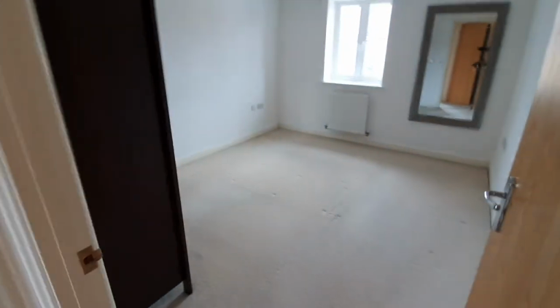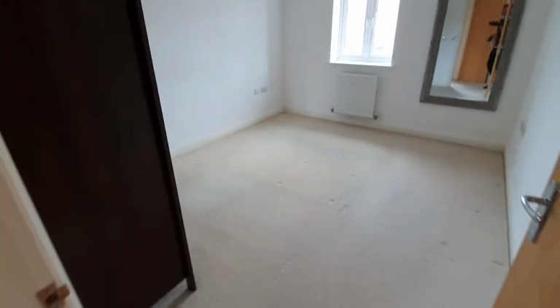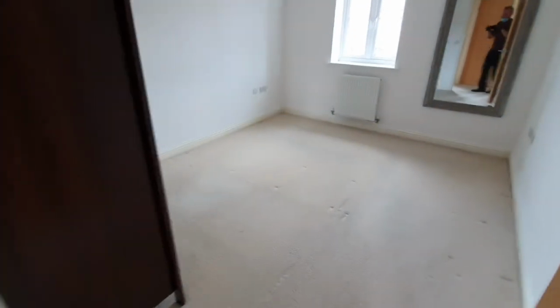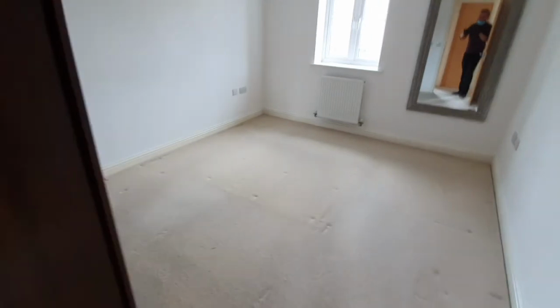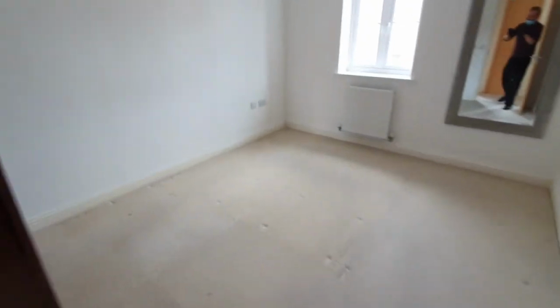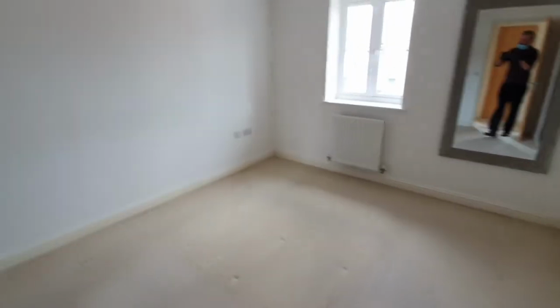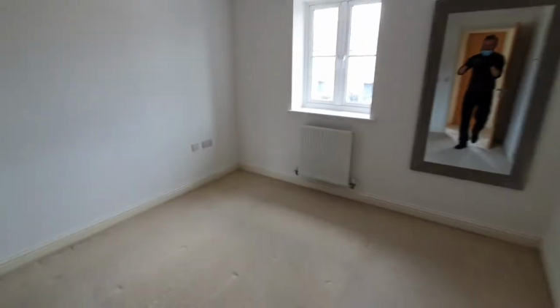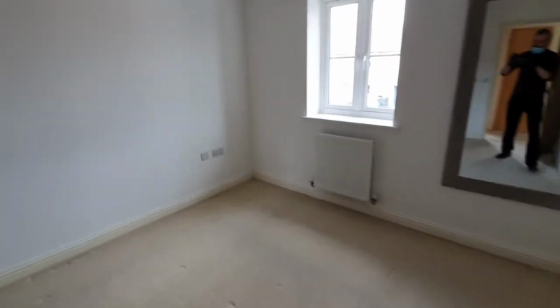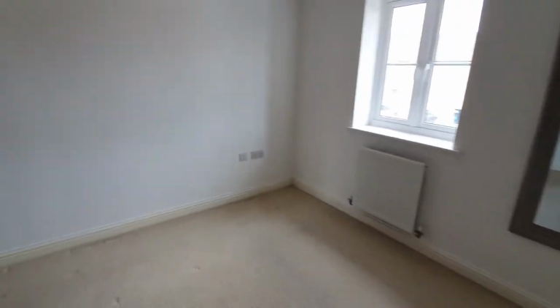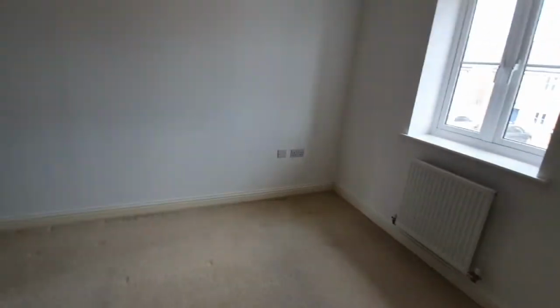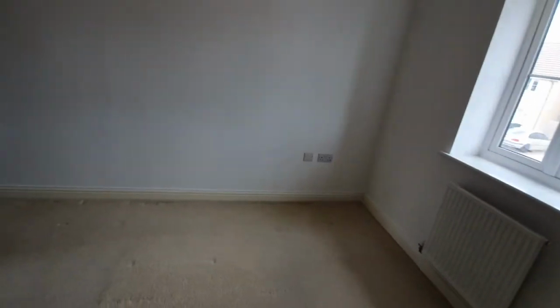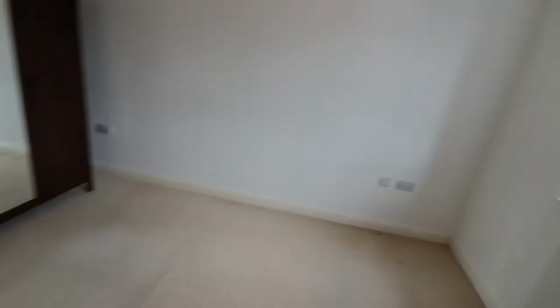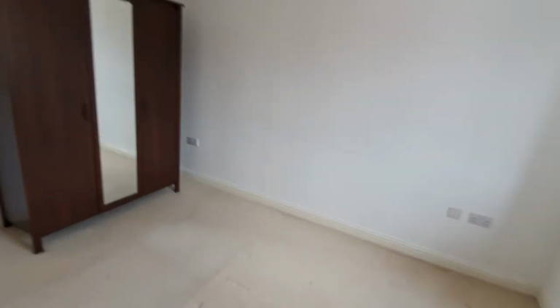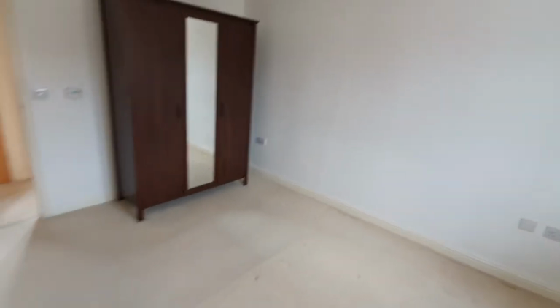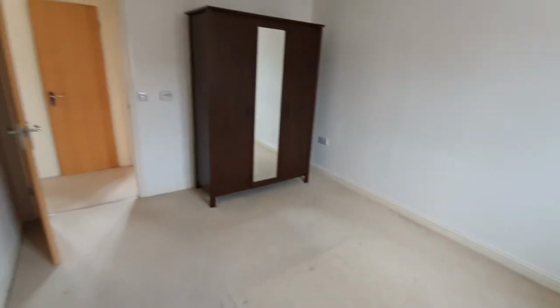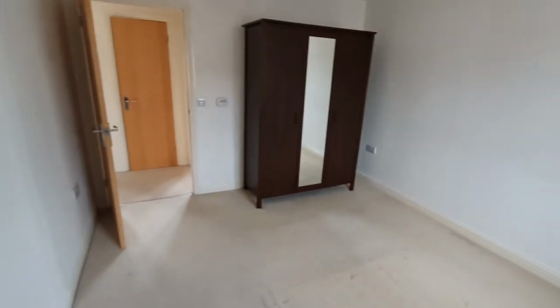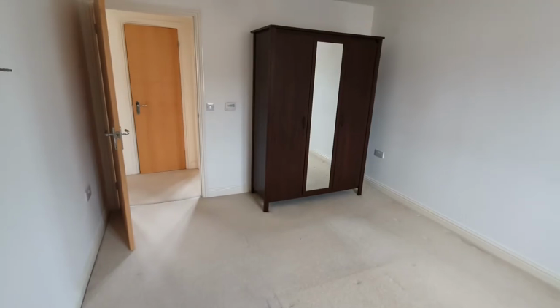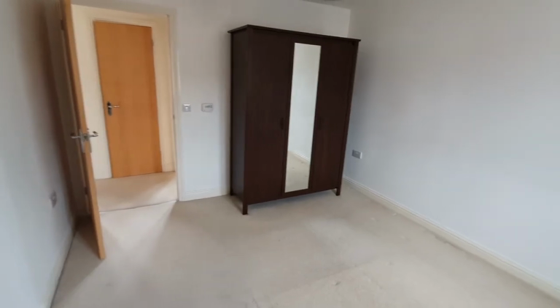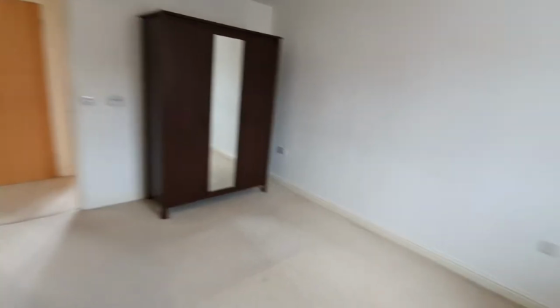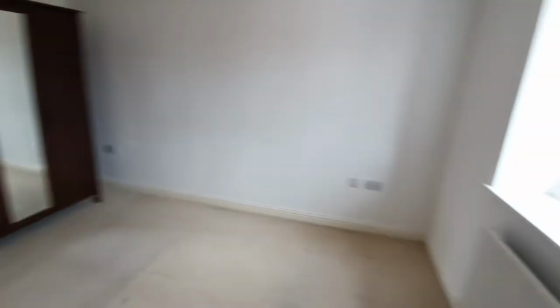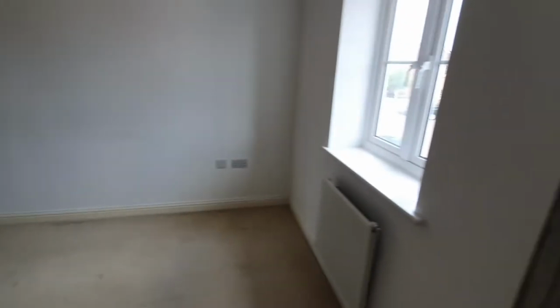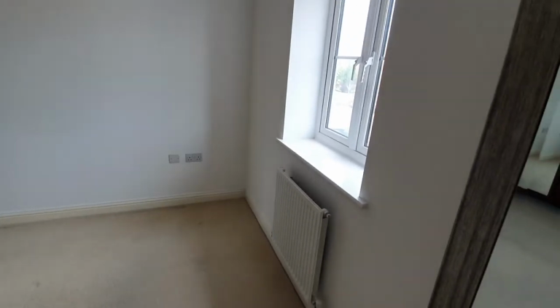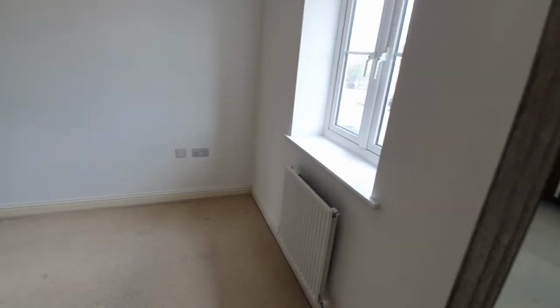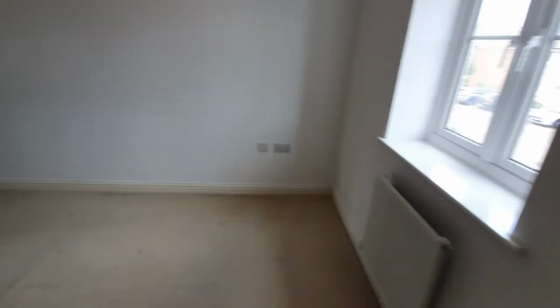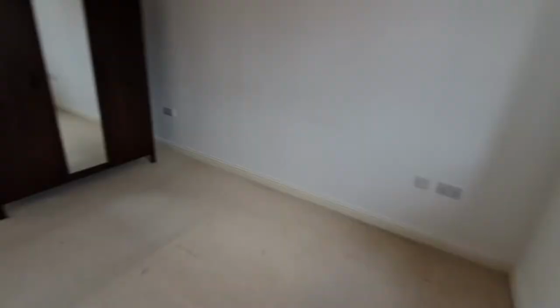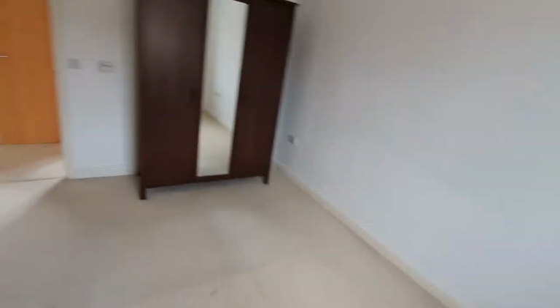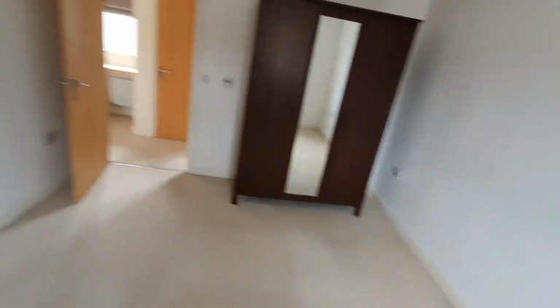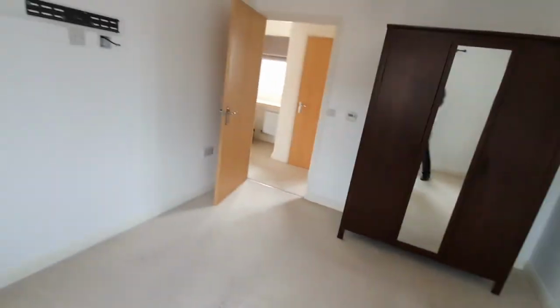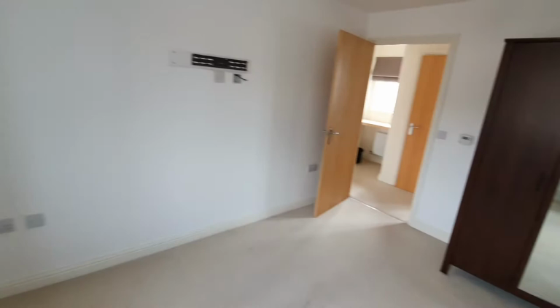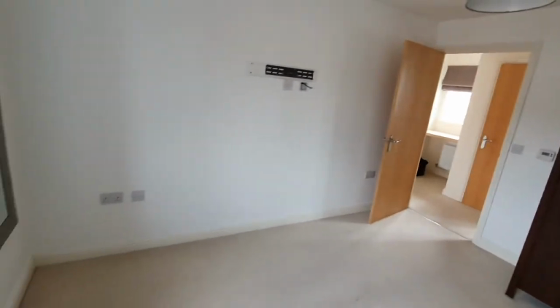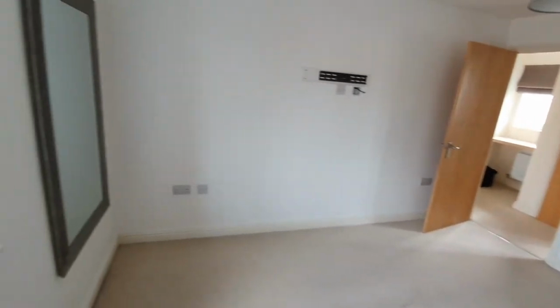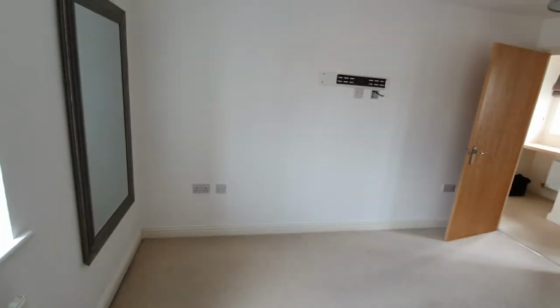And then you've got bedroom two — nice size double, and again there's a wall mount space there.